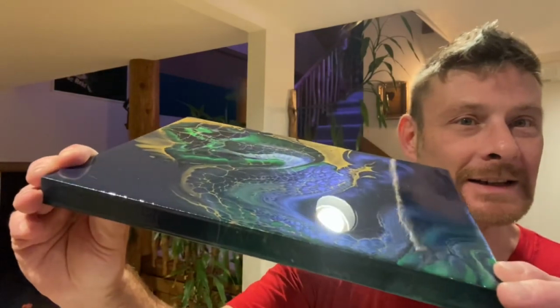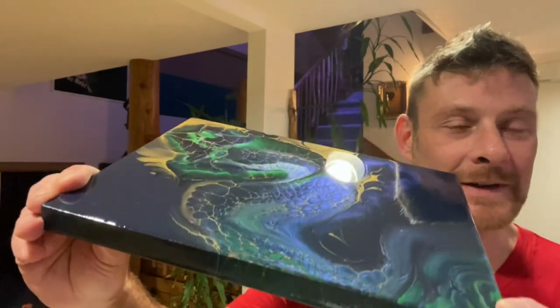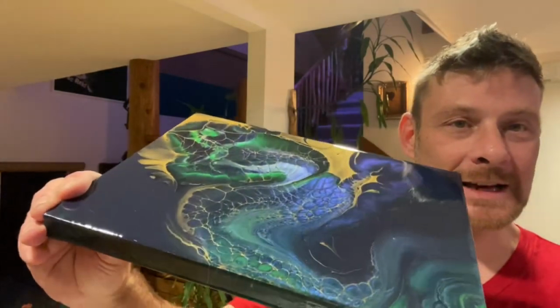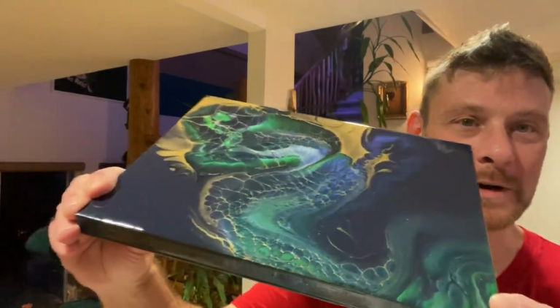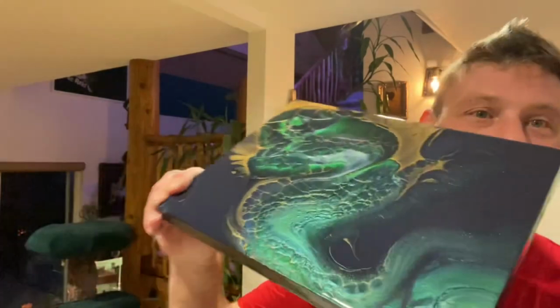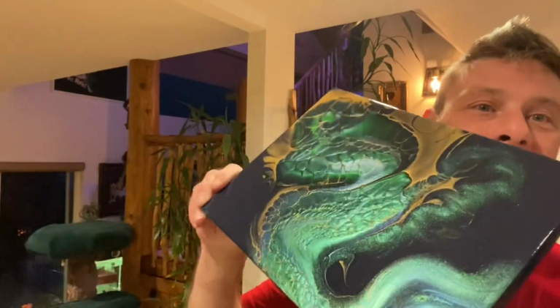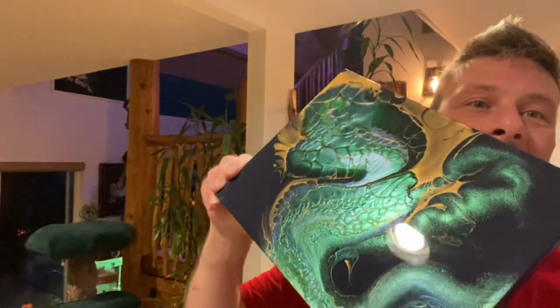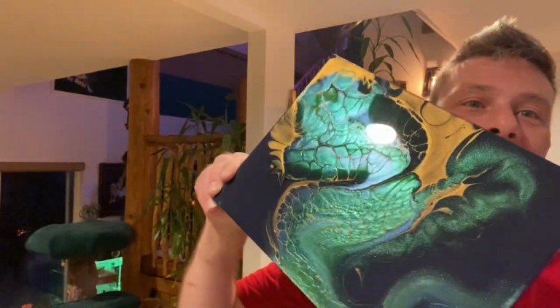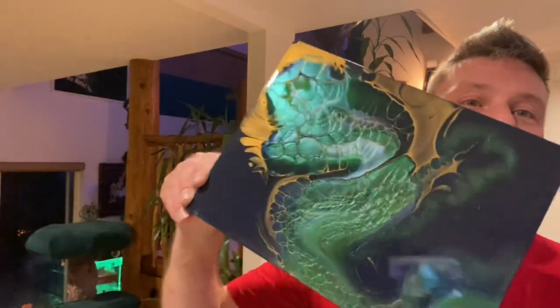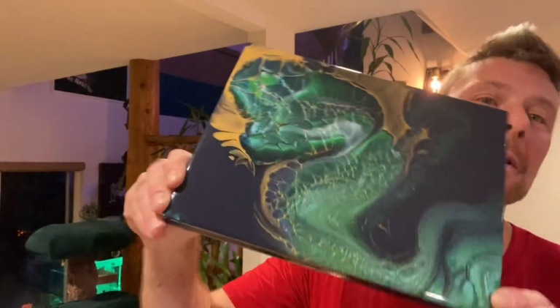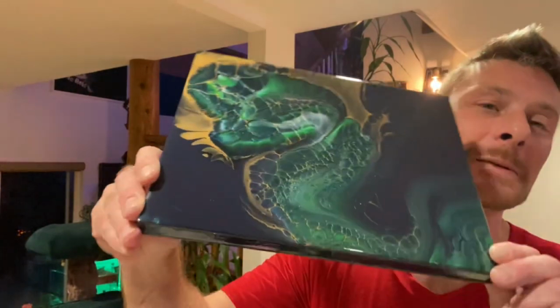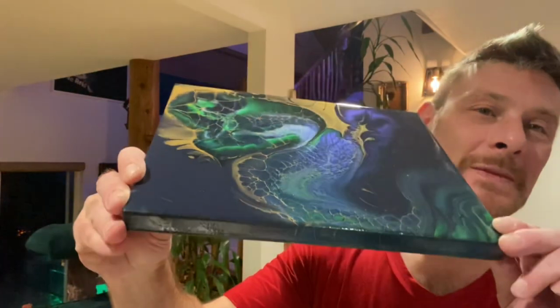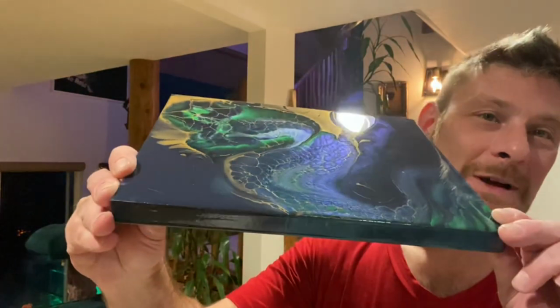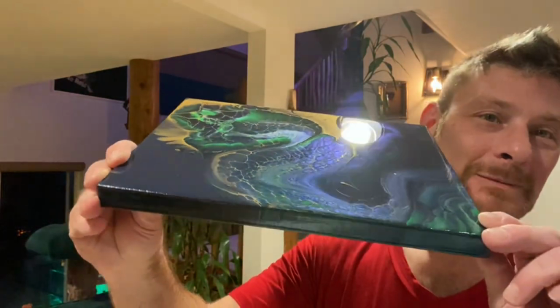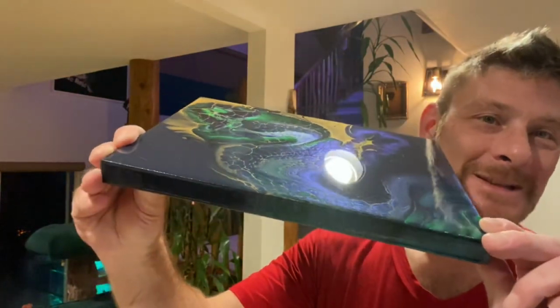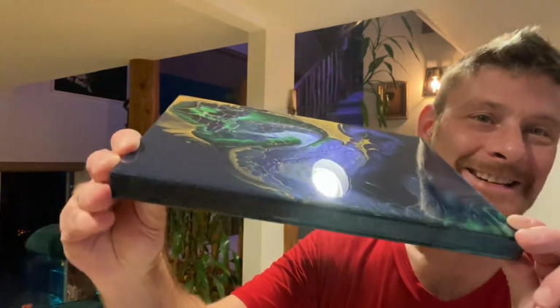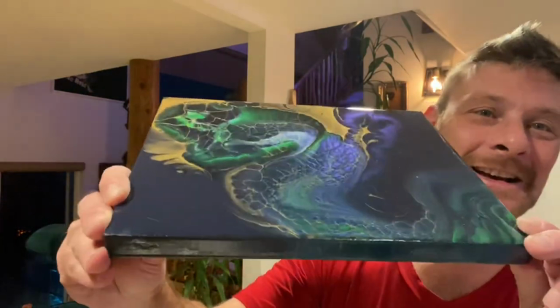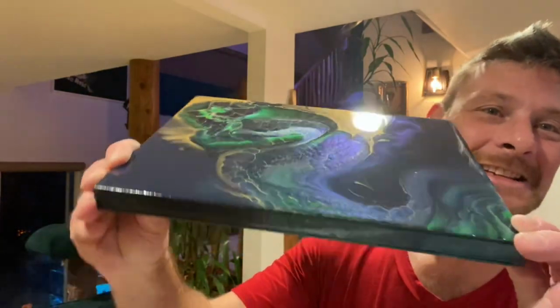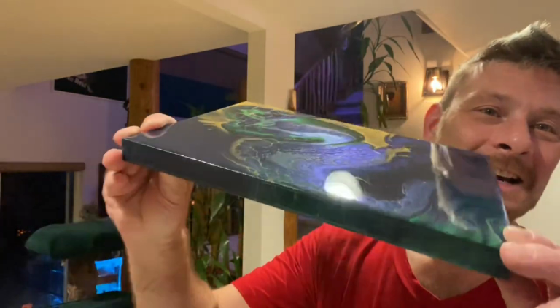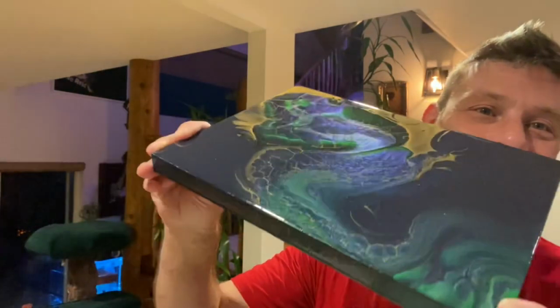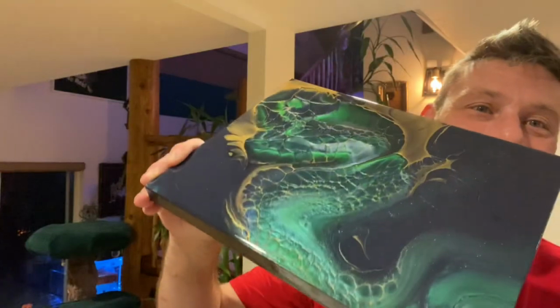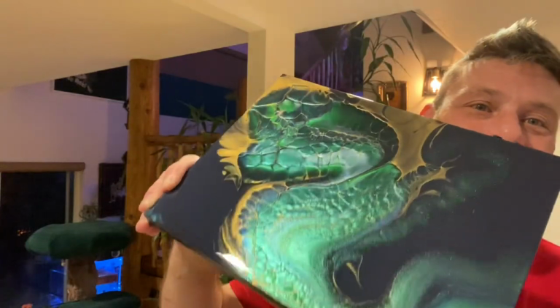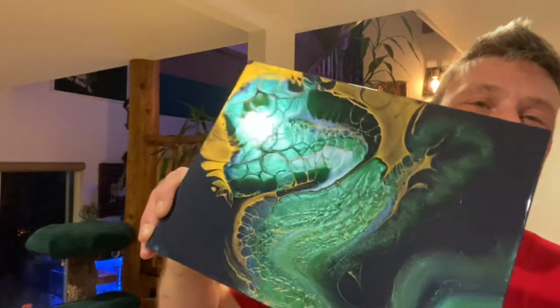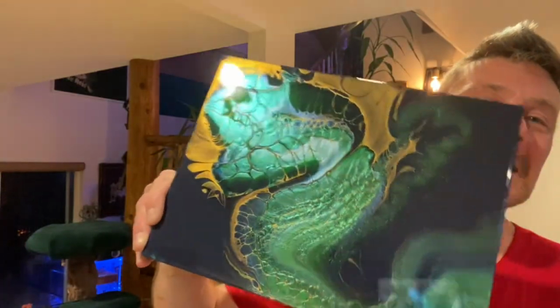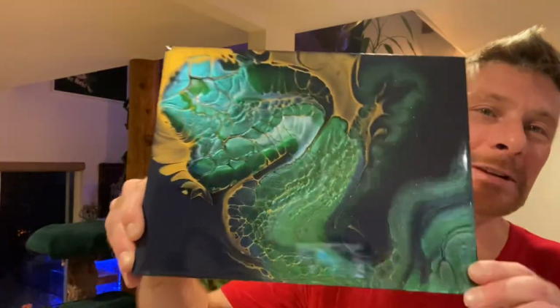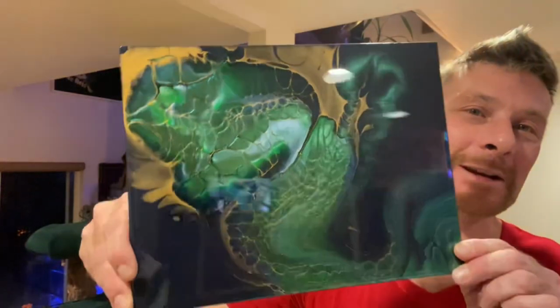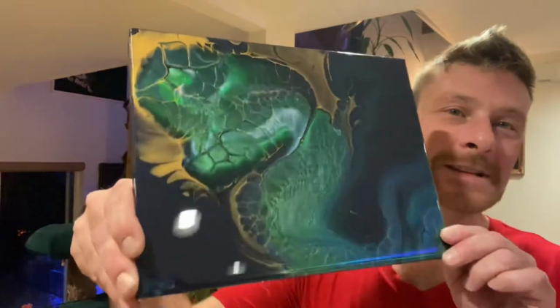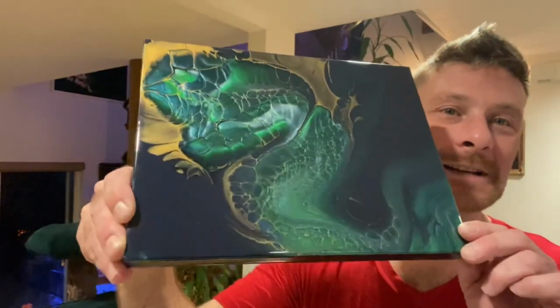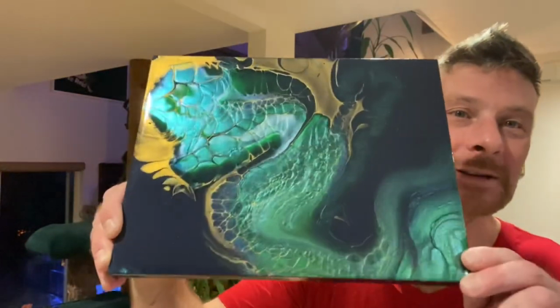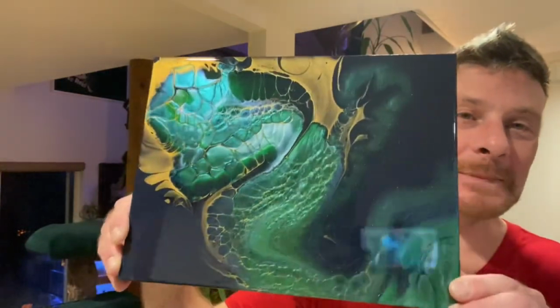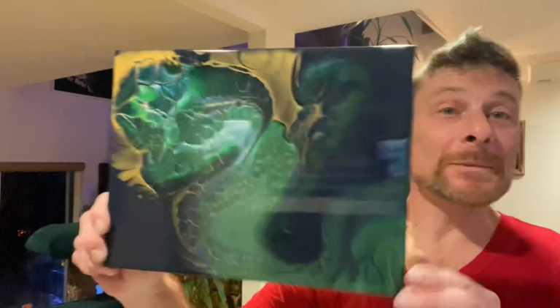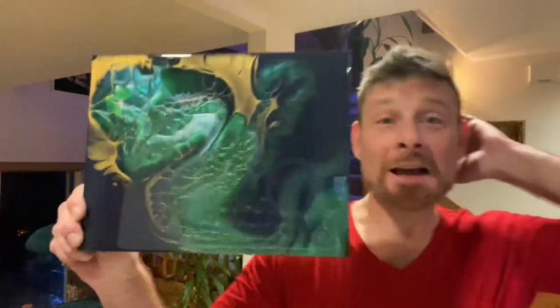If you hold it flat you get this fantastic purple. There are chameleon pigments — things that change color — and this is just absolutely amazing. I absolutely love it.